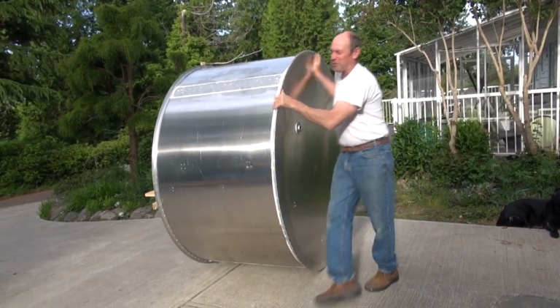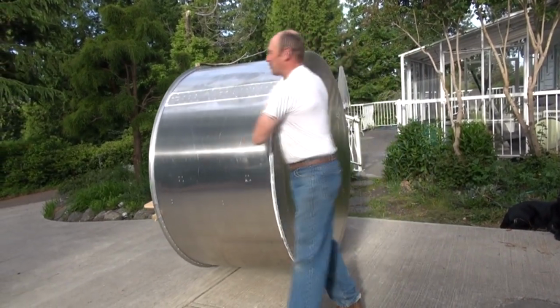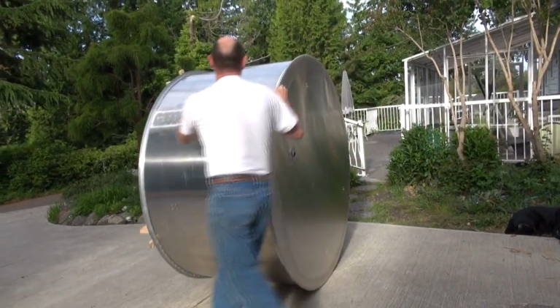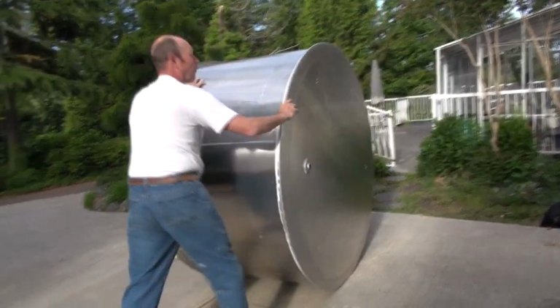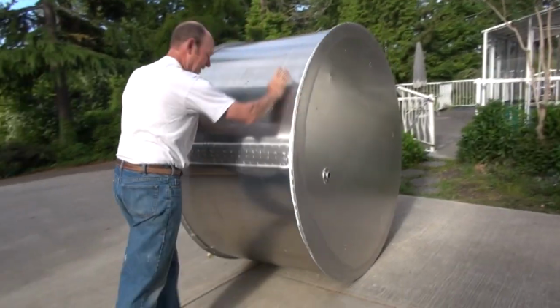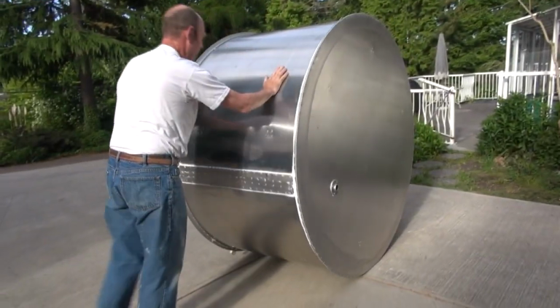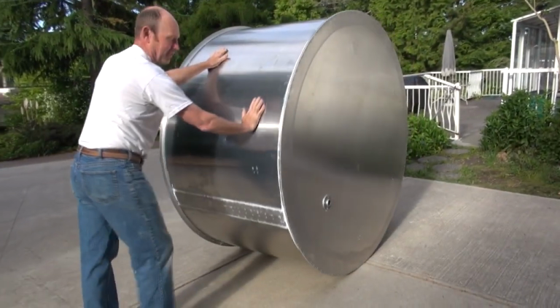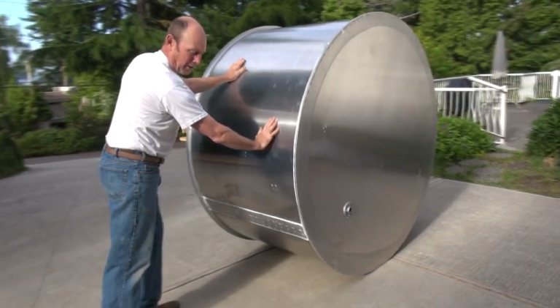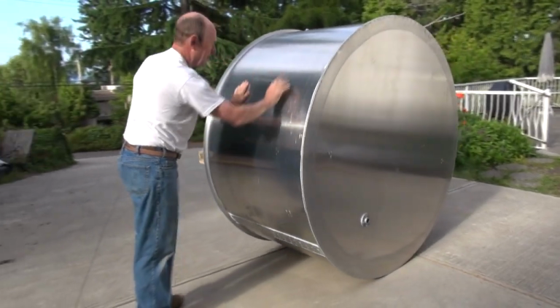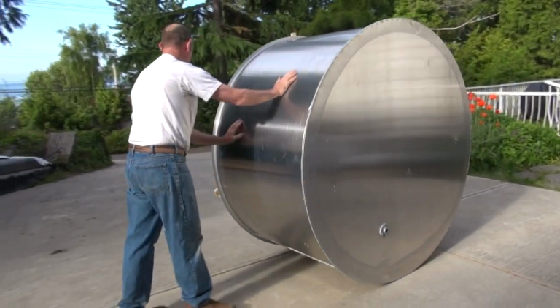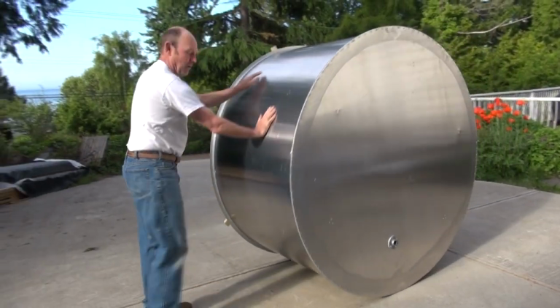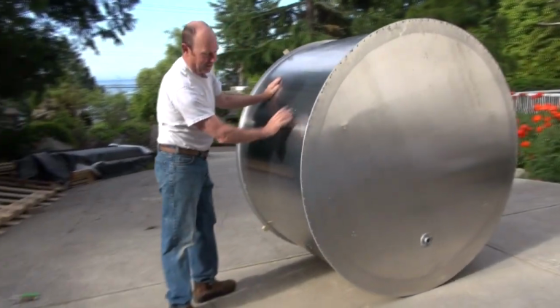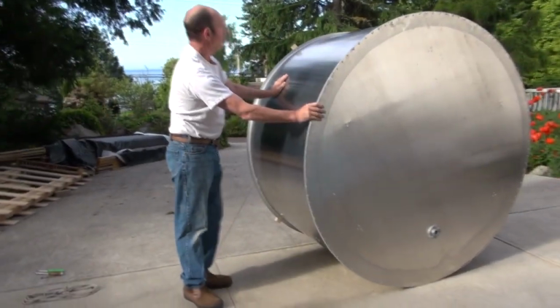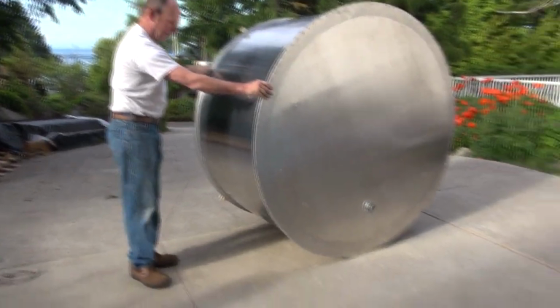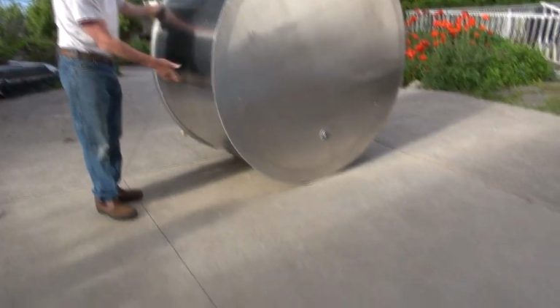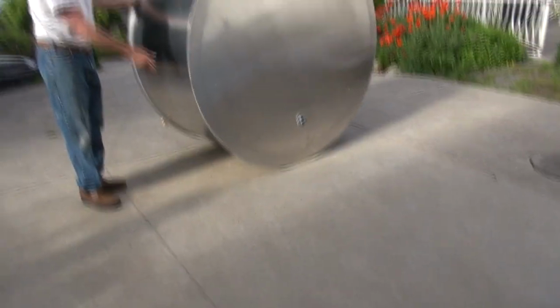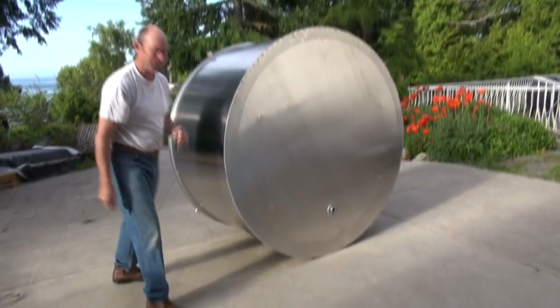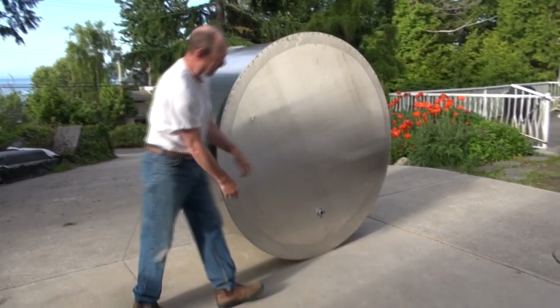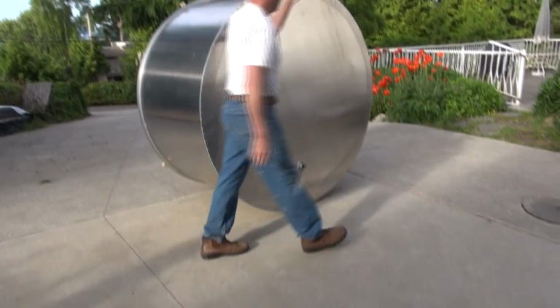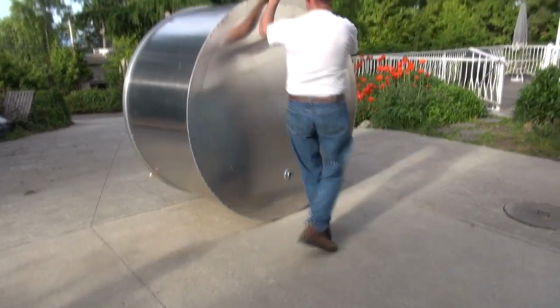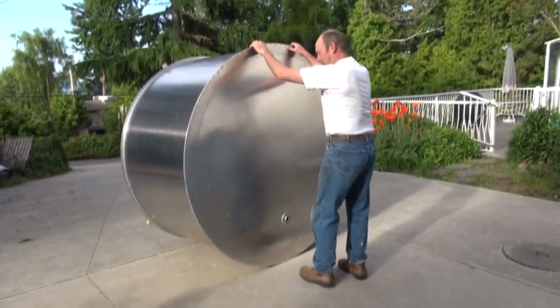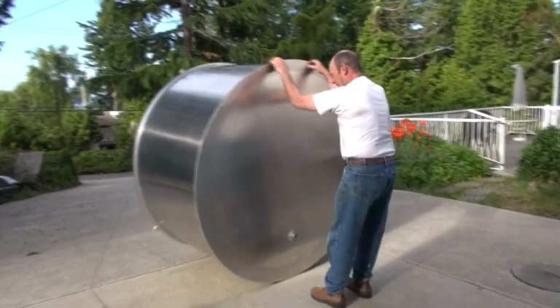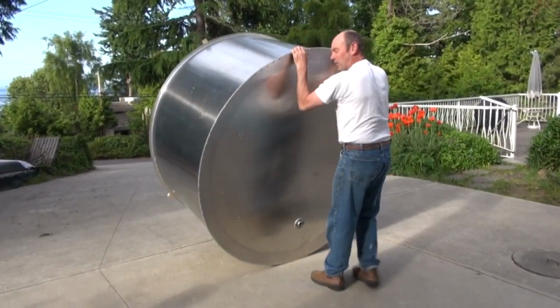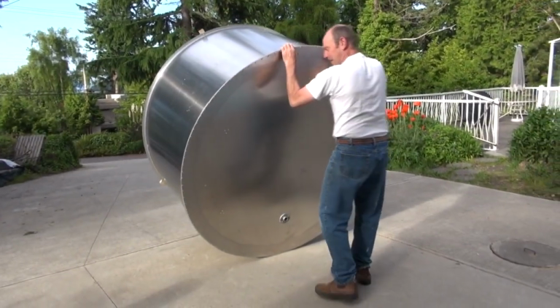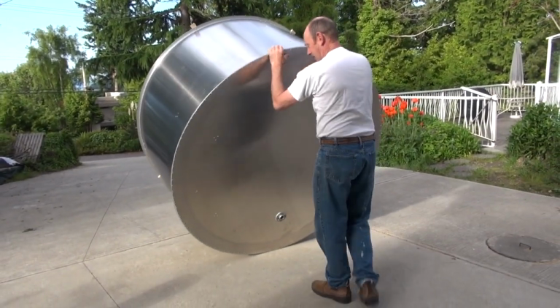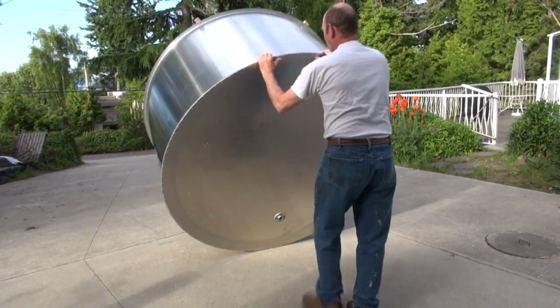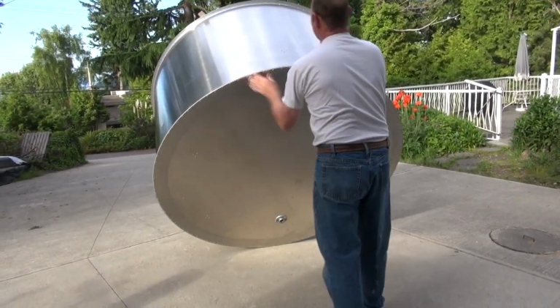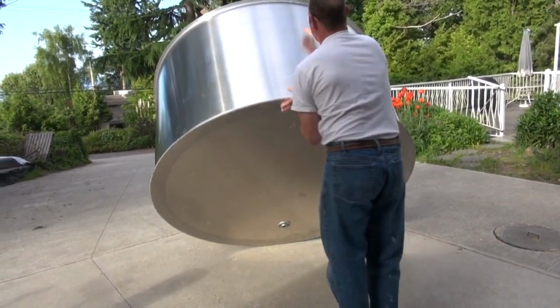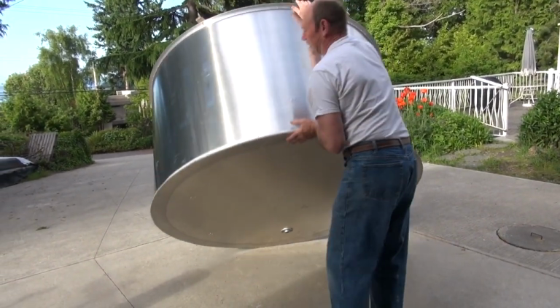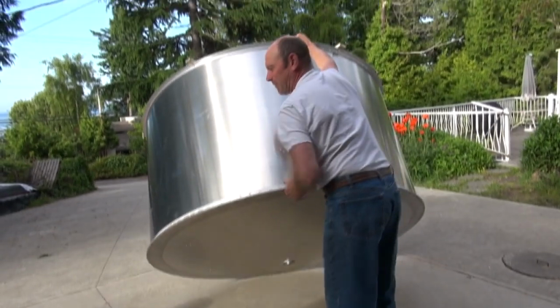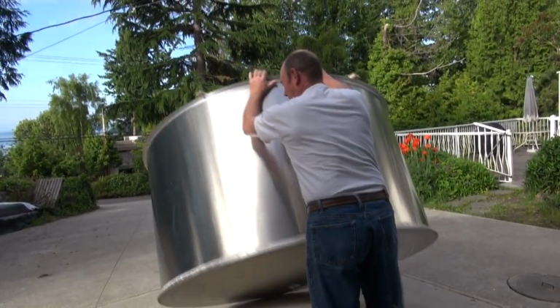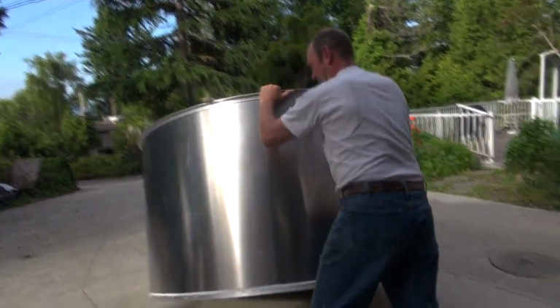Always roll your alumi-top from the forward side so it doesn't run away from you. When you get to the location you want to put it, stop it with the stove down or chalk it. Take the upper edge, pull on it, then go down to the ground, lift the top, and lower it down.